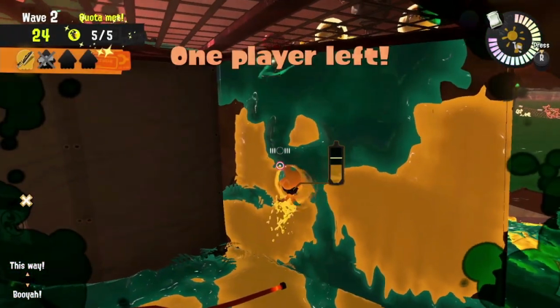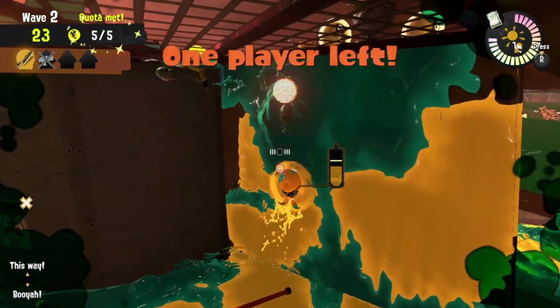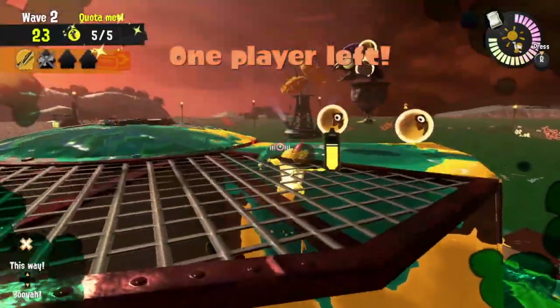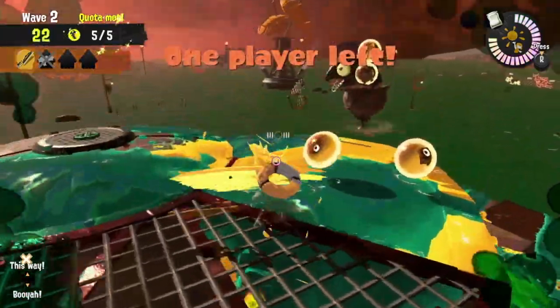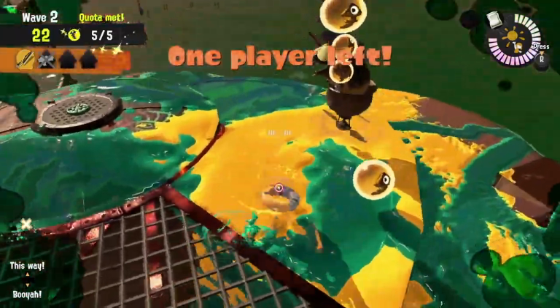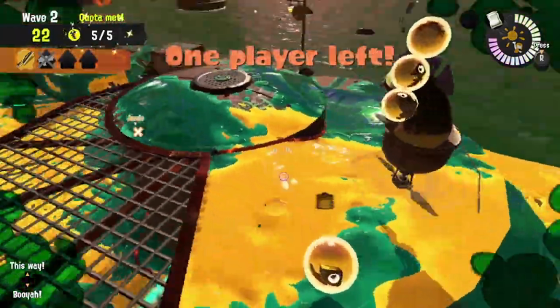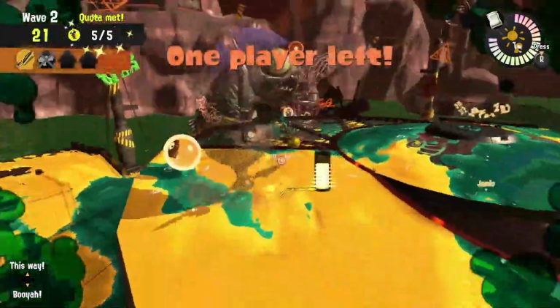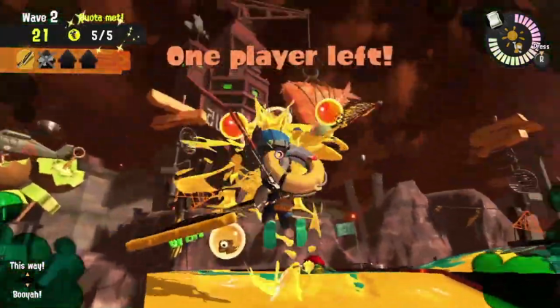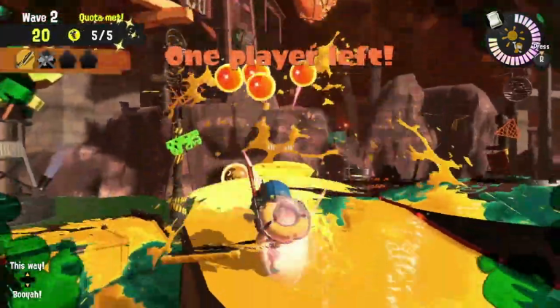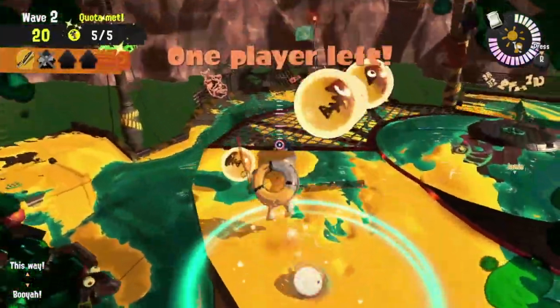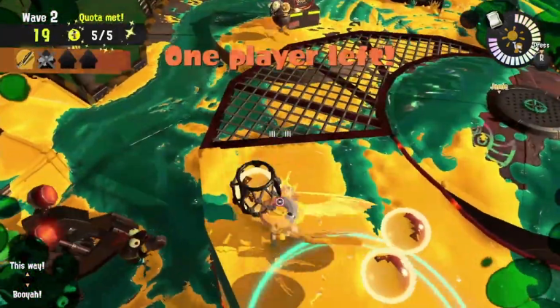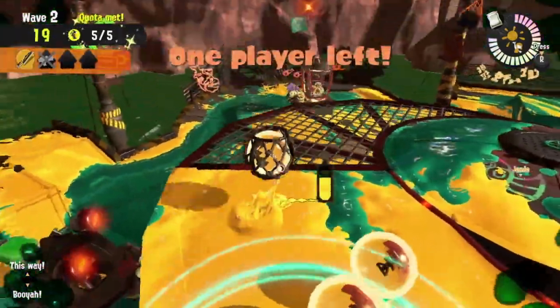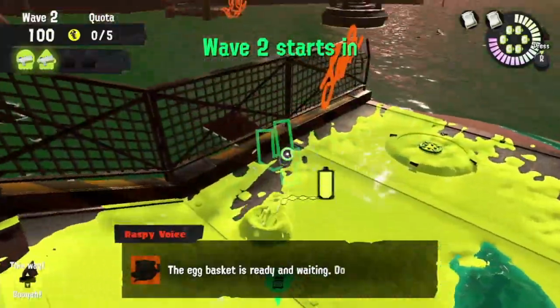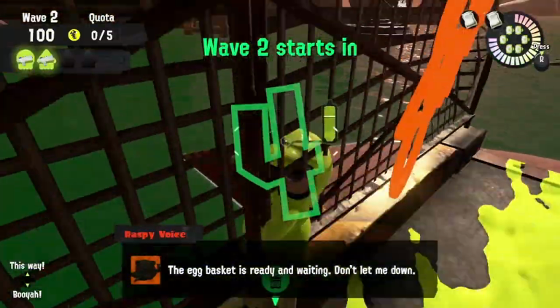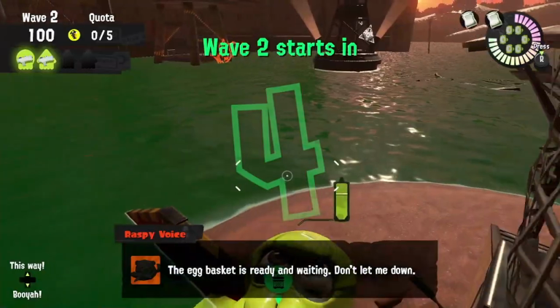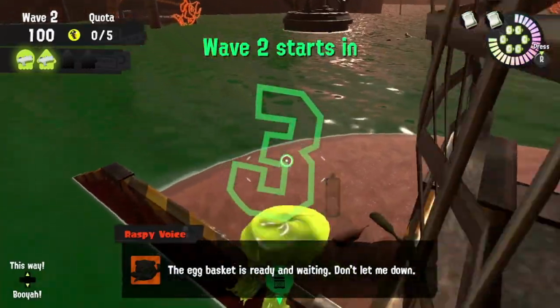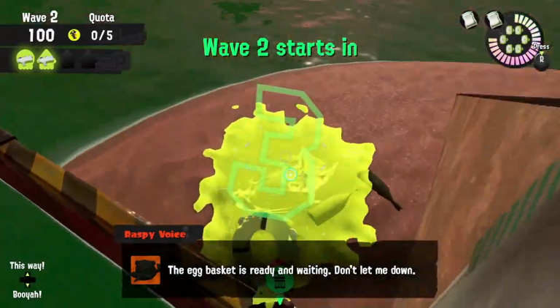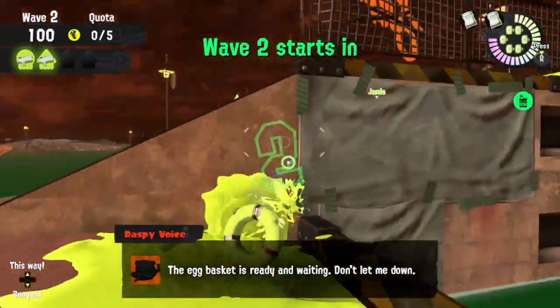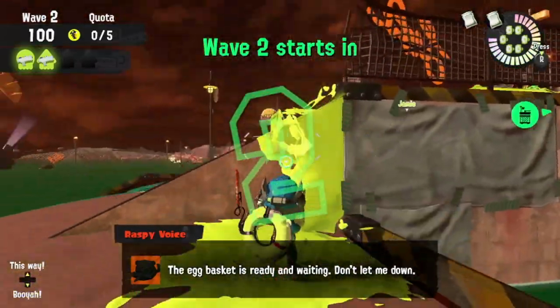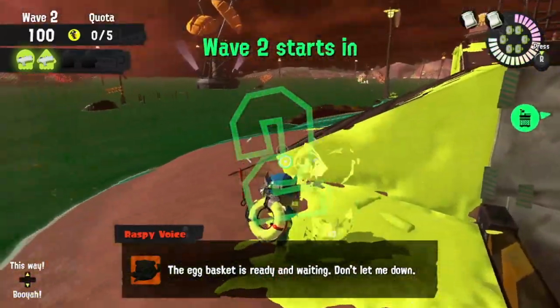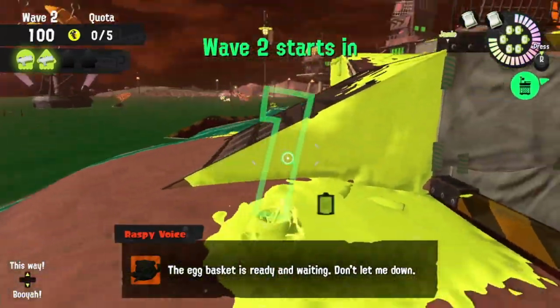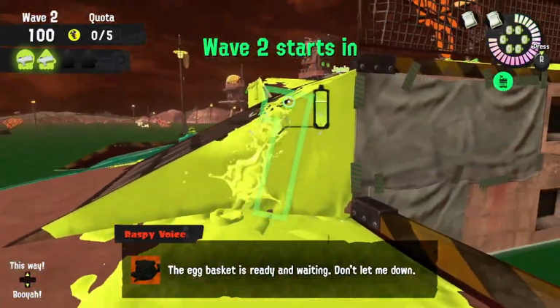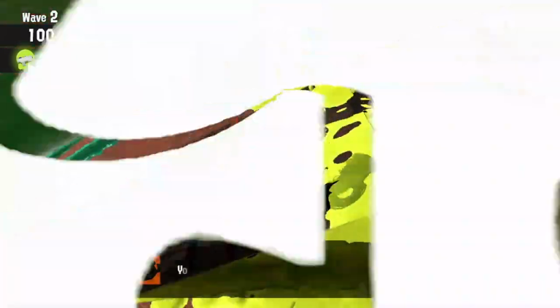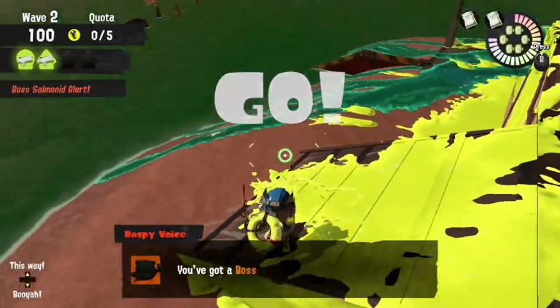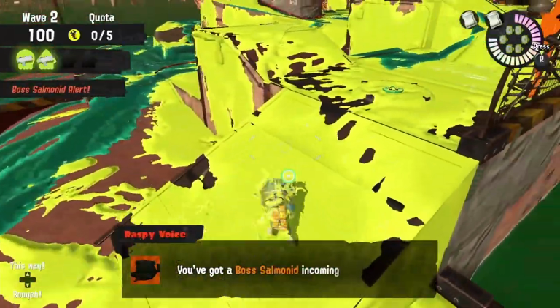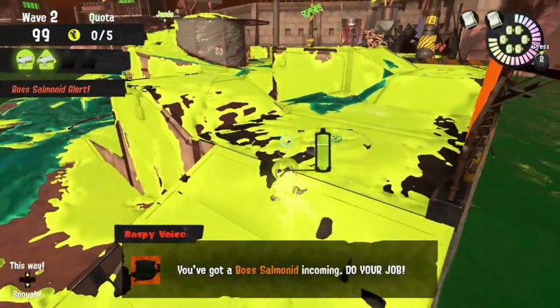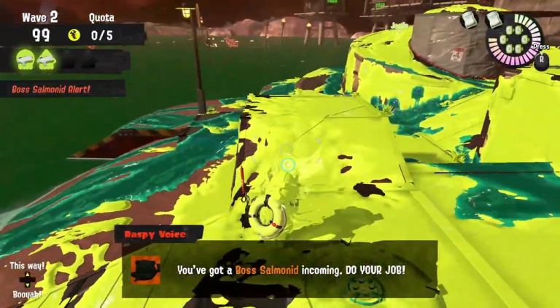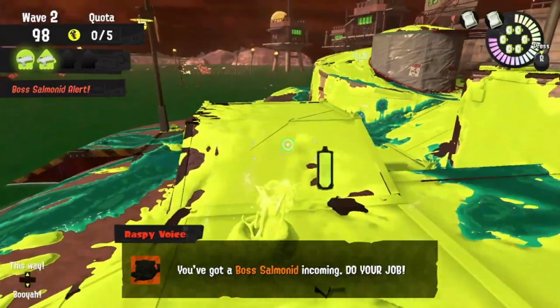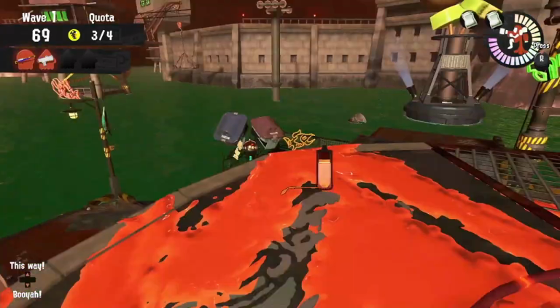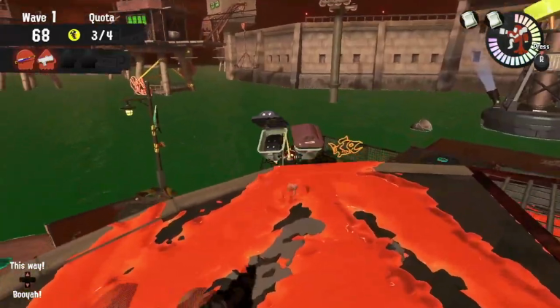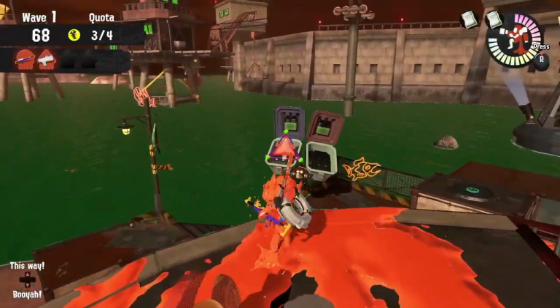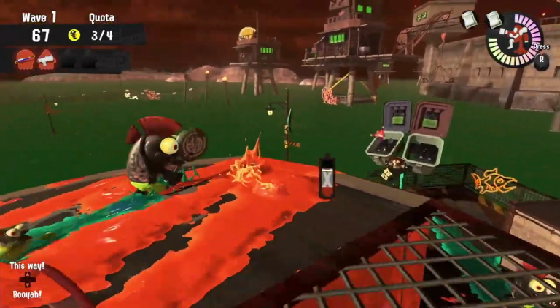Sockeye Station also has plenty of corners to cut. Keep an eye out for them, and if you're on the run, use them to your advantage. The combination of swimming through that tower grate and using walls to get your ink back works fantastically.